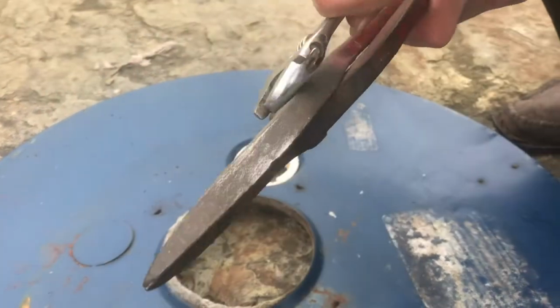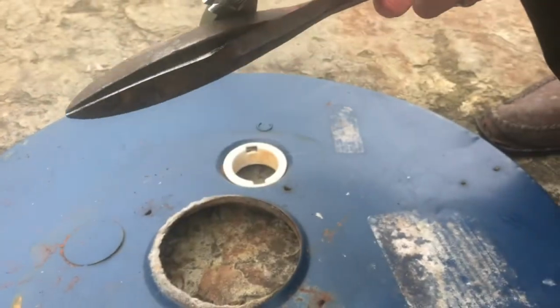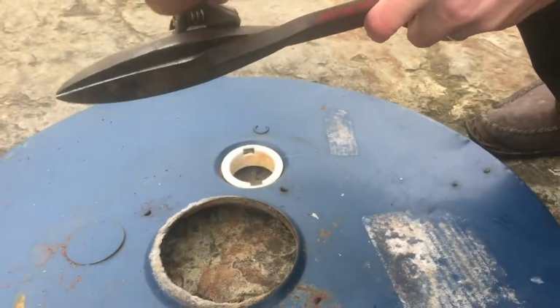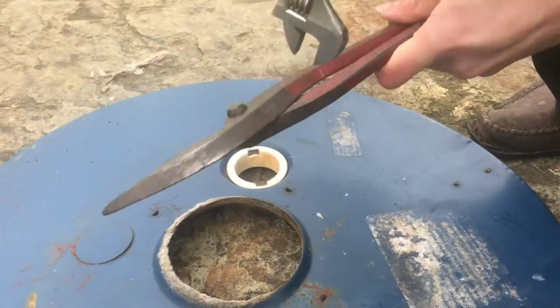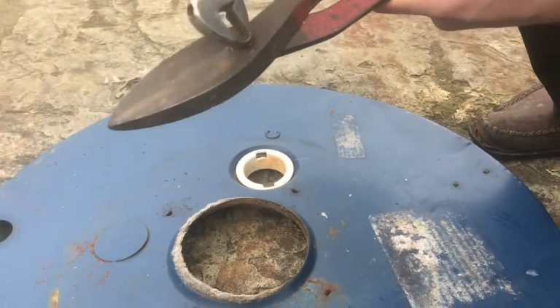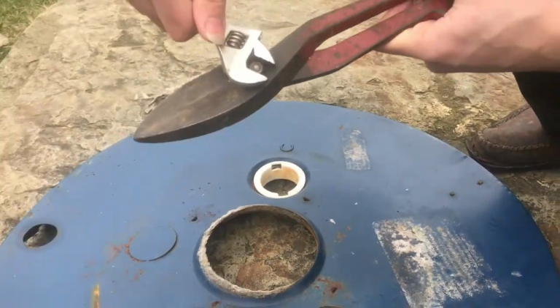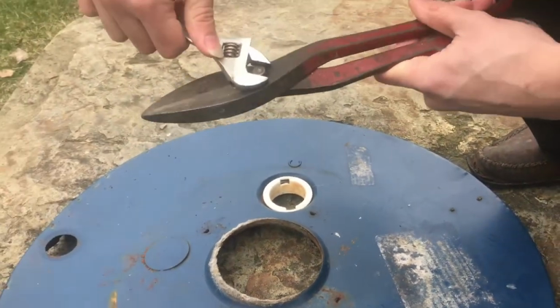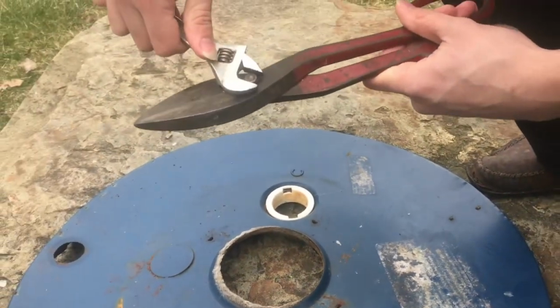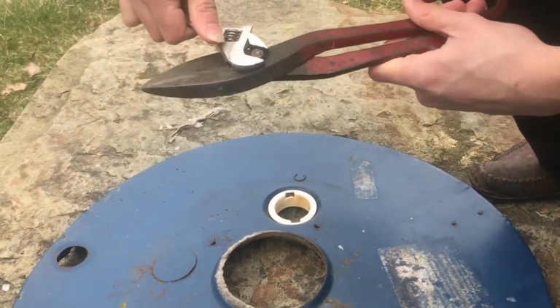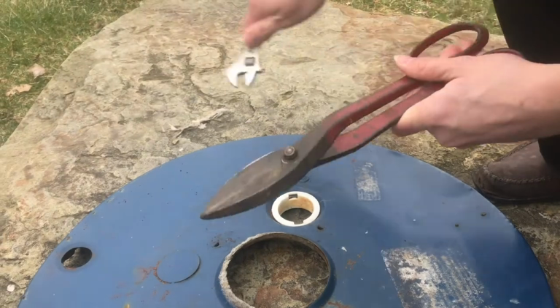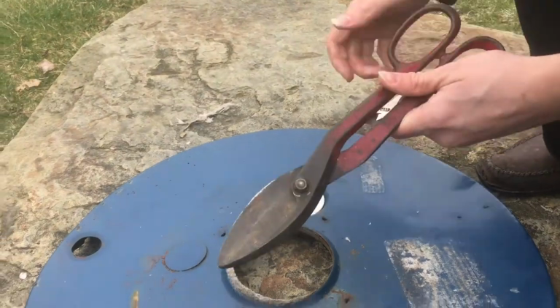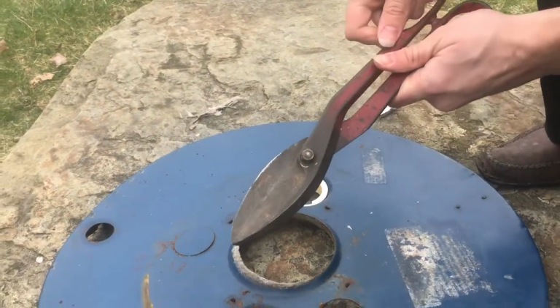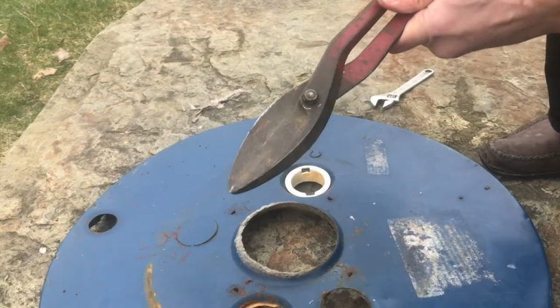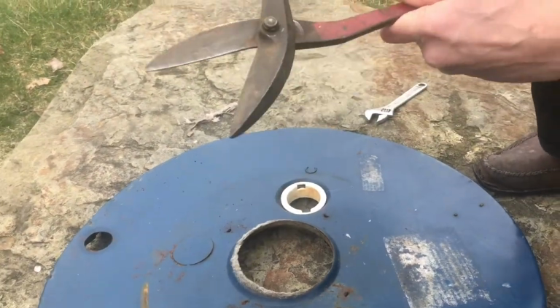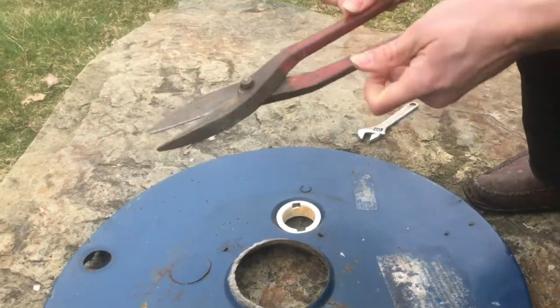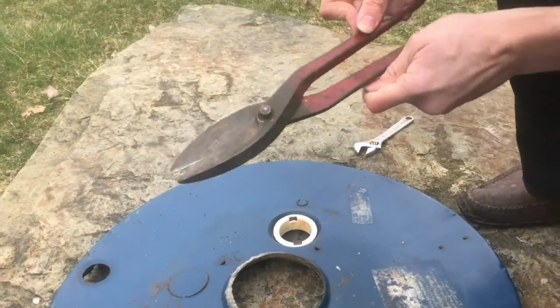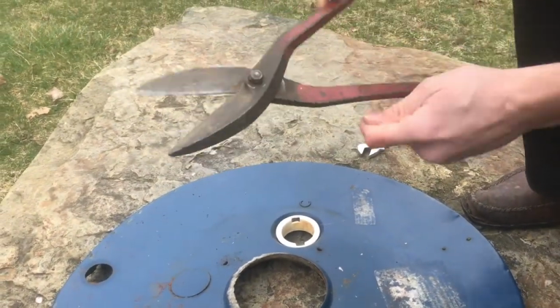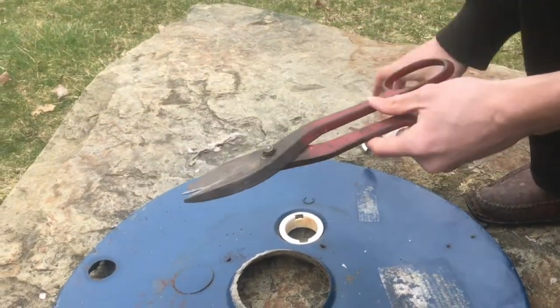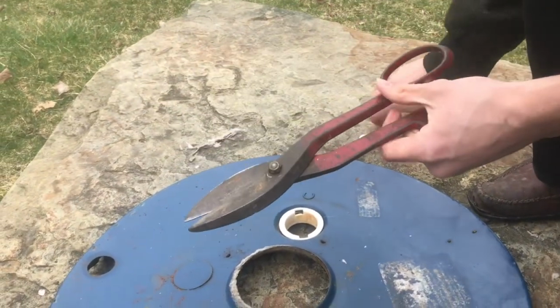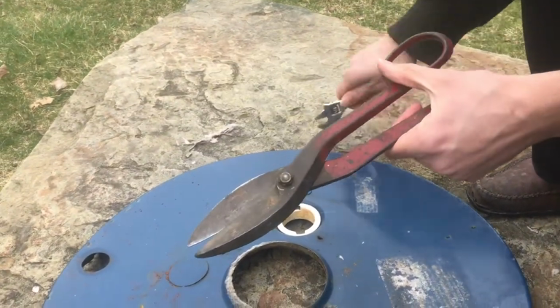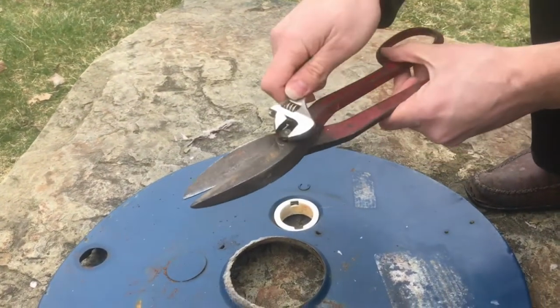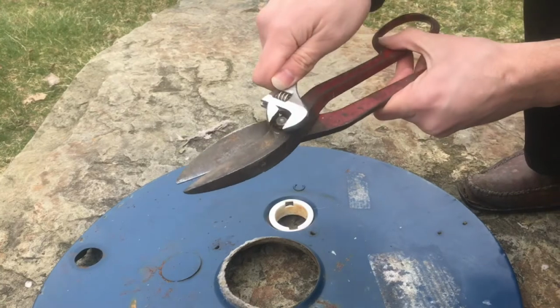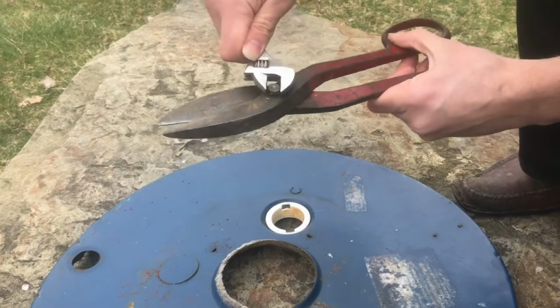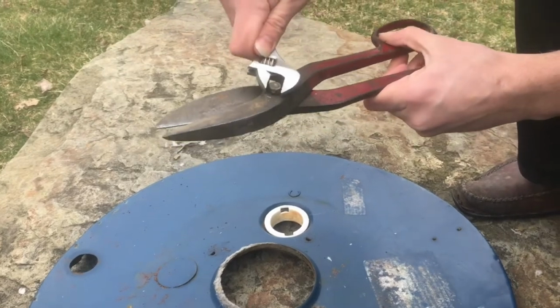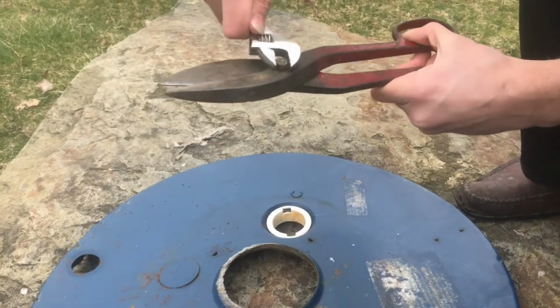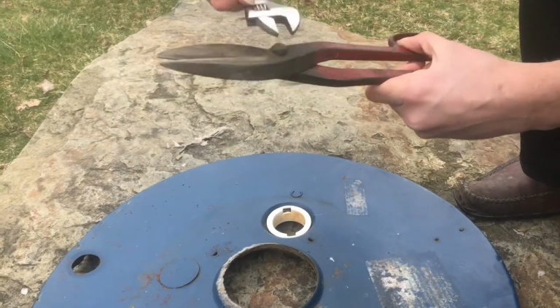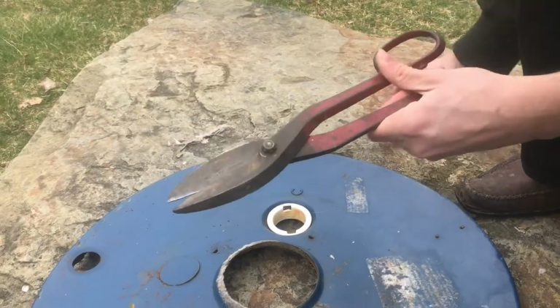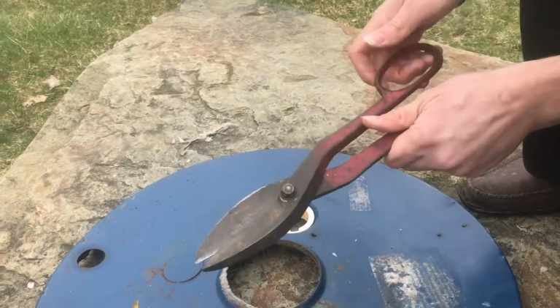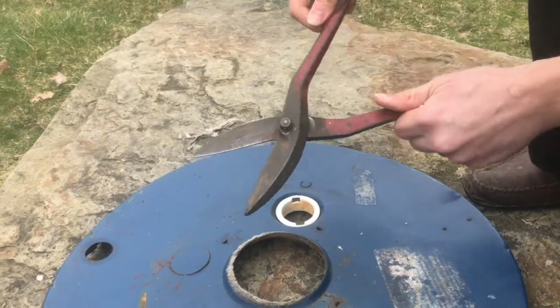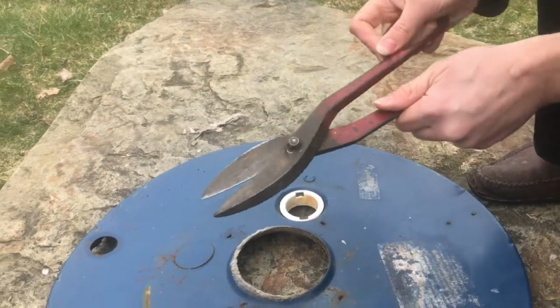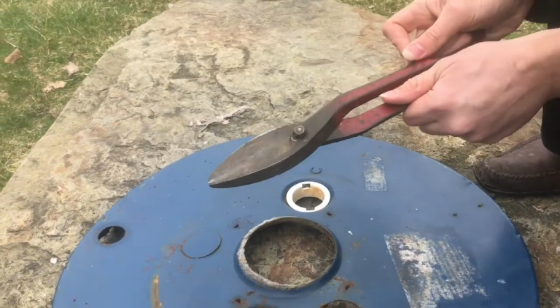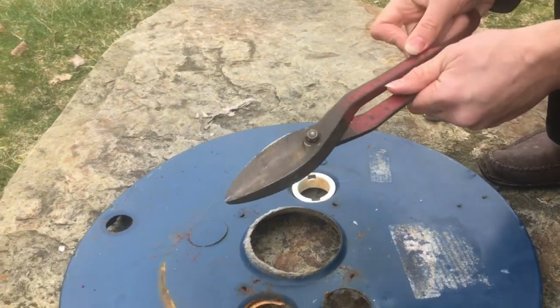All you have to do is tighten it up until you can feel it's a little firm. Maybe that's too much, so I'll back it off a little bit. Now I can easily move it.